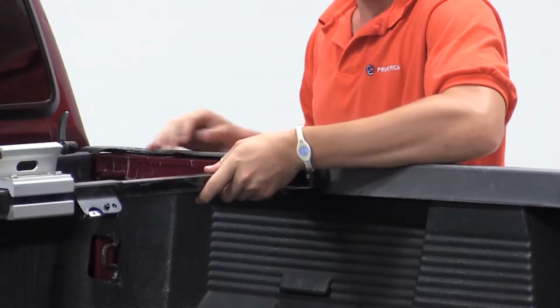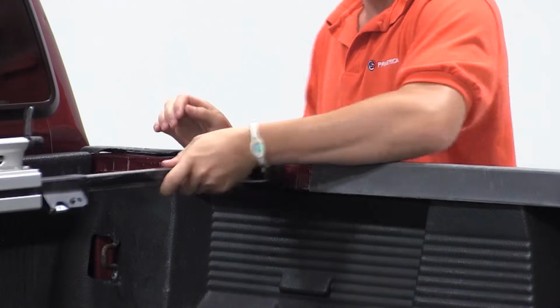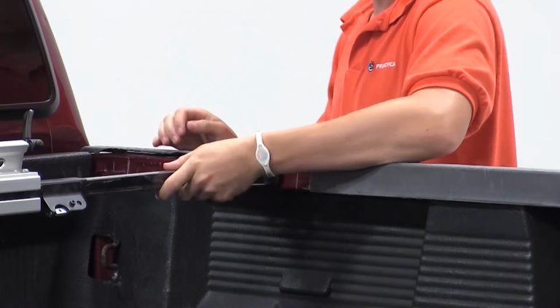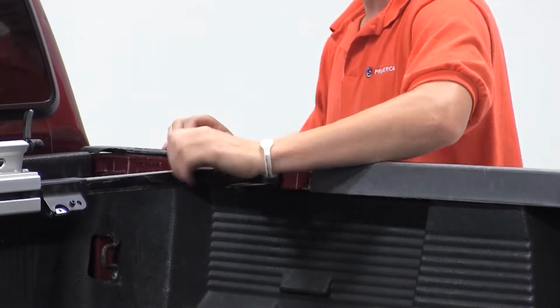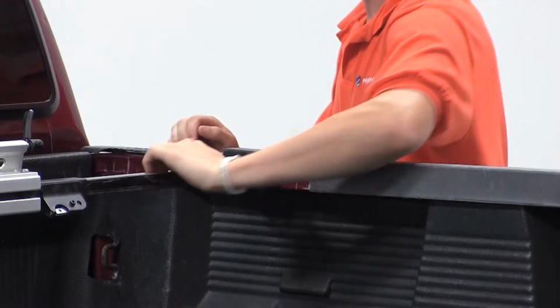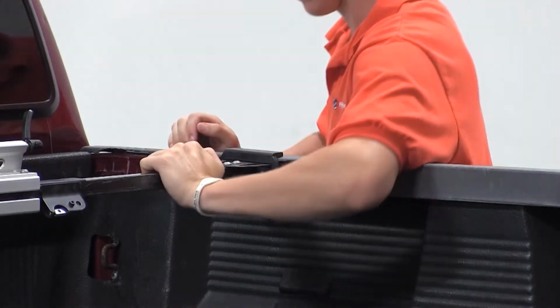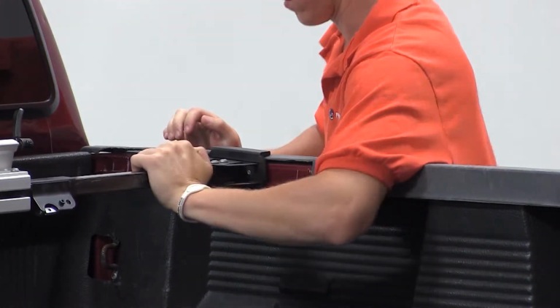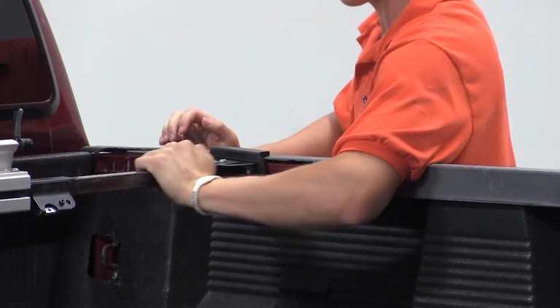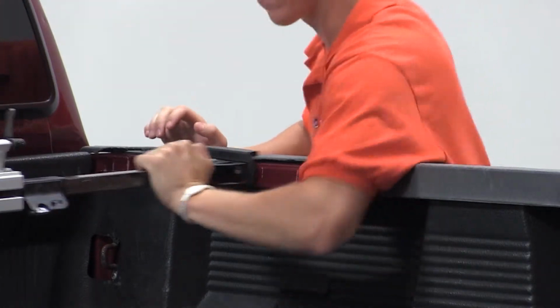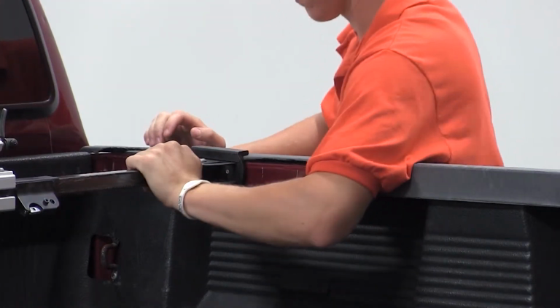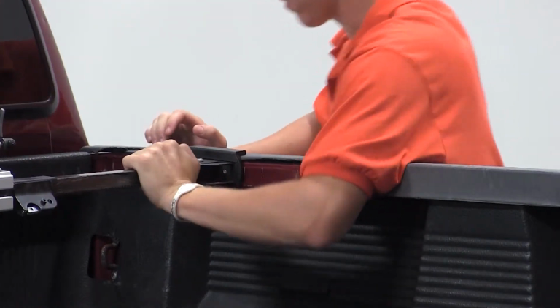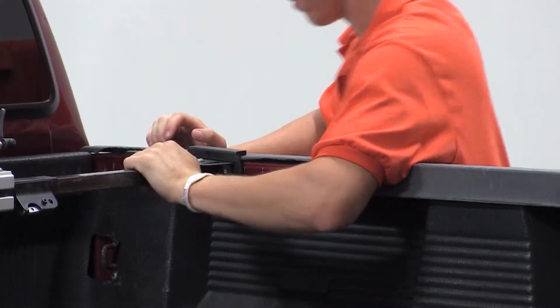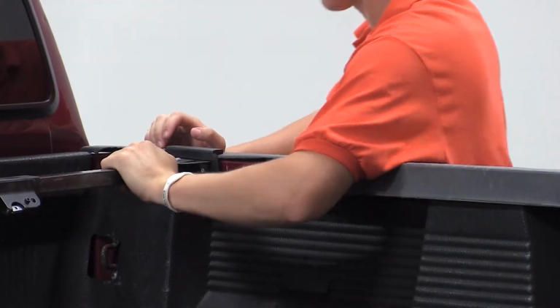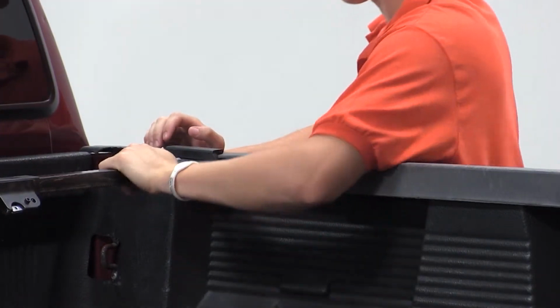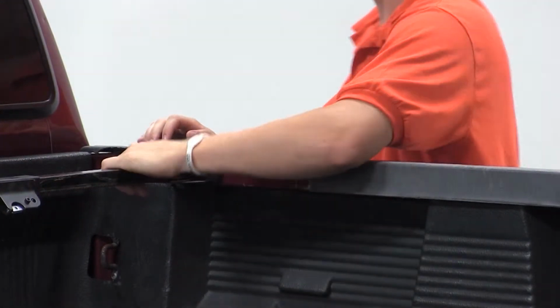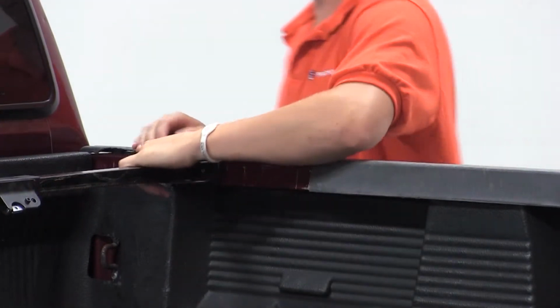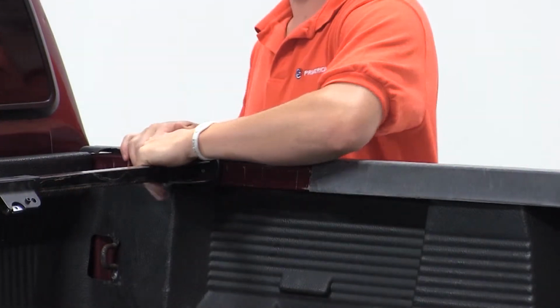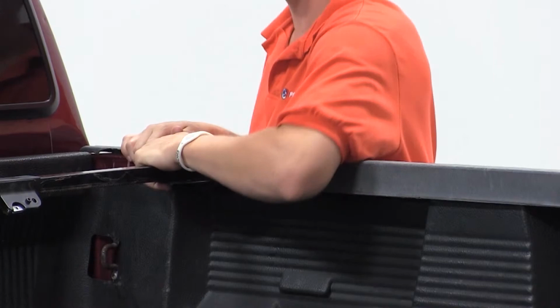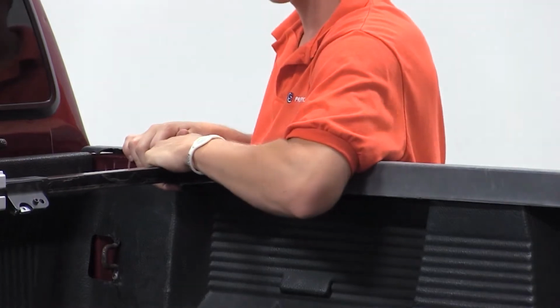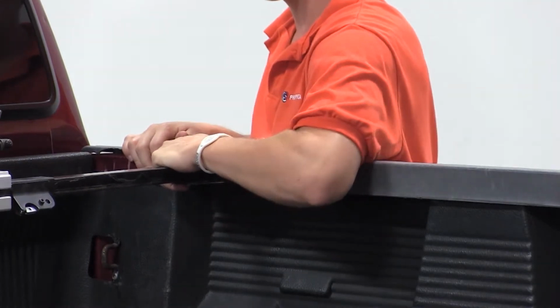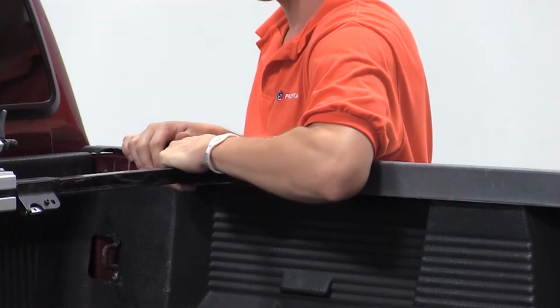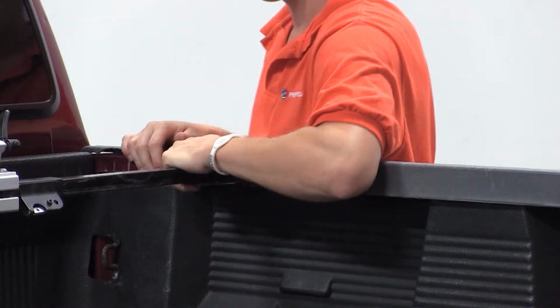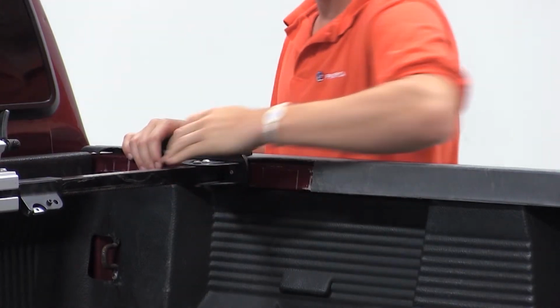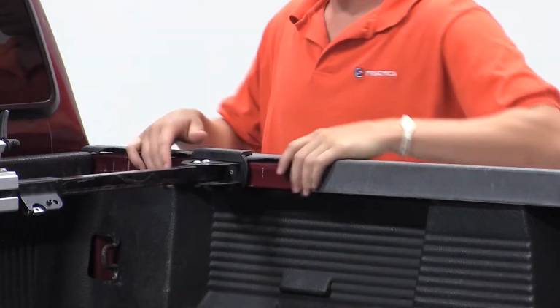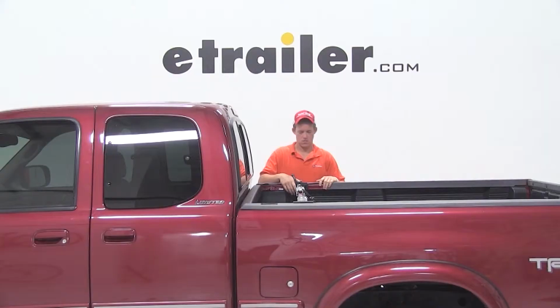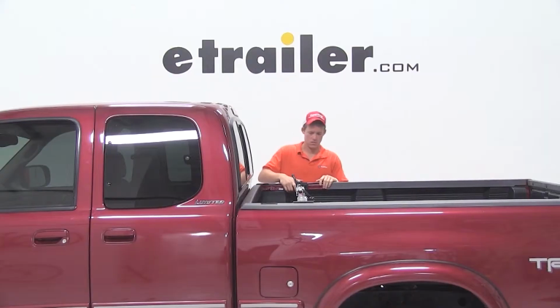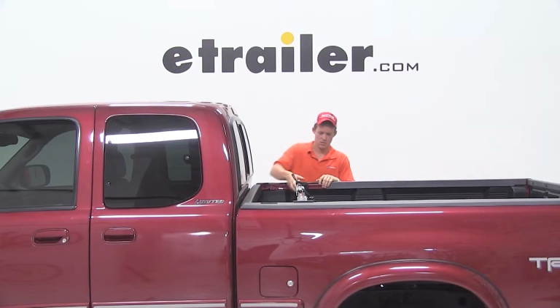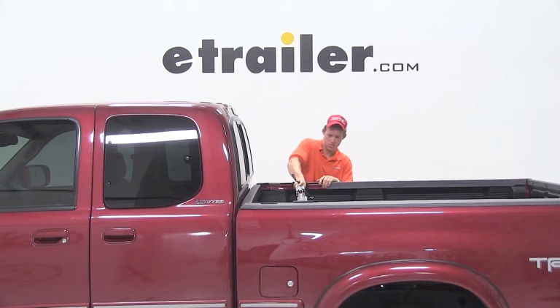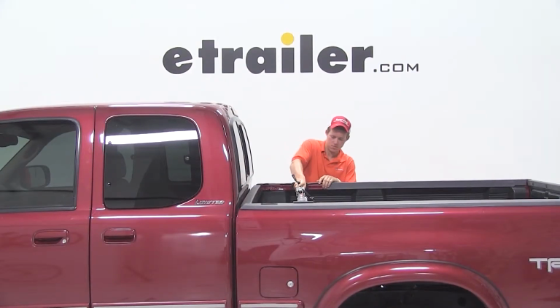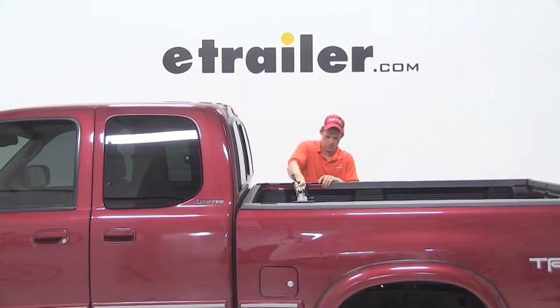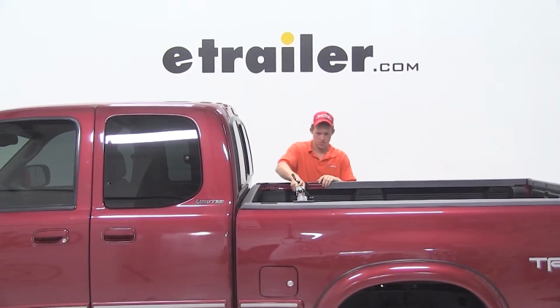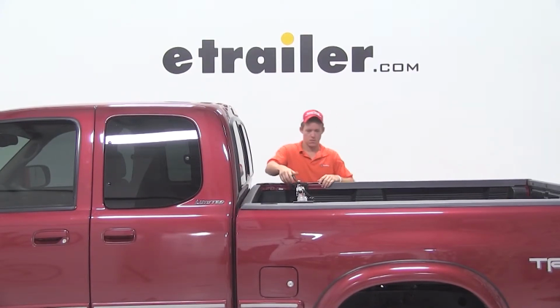We'll then insert one bracket at an angle on the rail of the pickup truck and push it in. This will put pressure on both bed rails and create a strong hold for the bike rack.